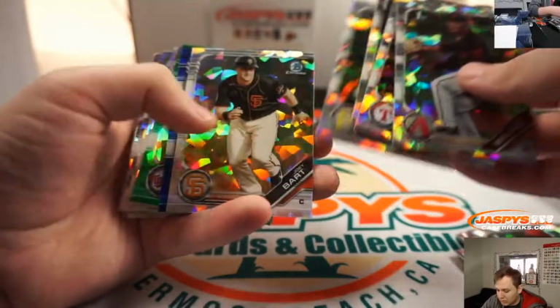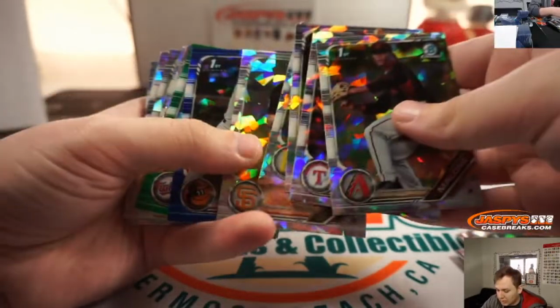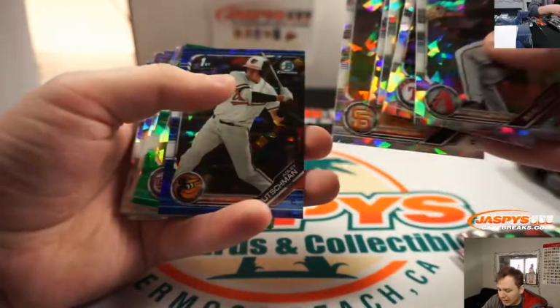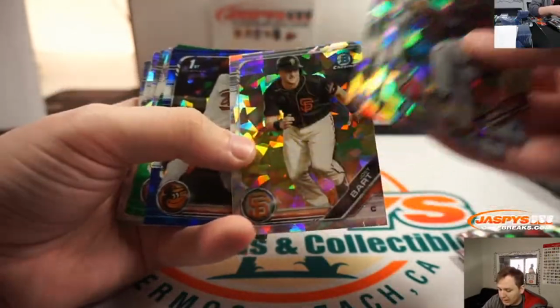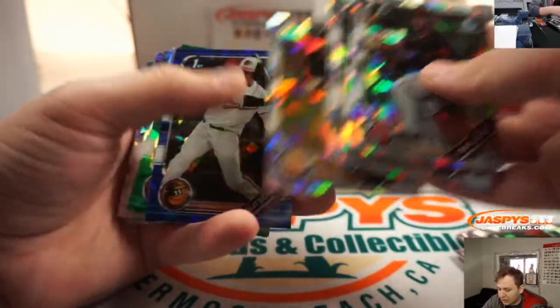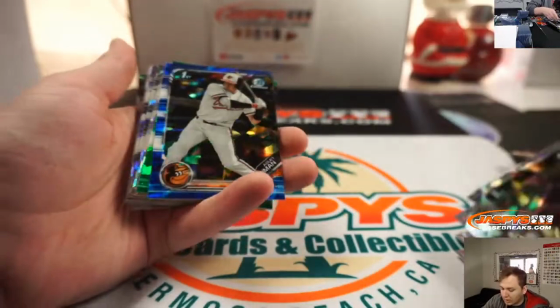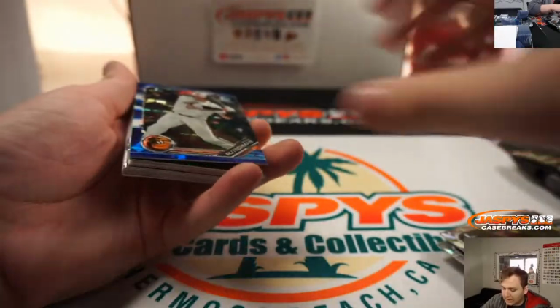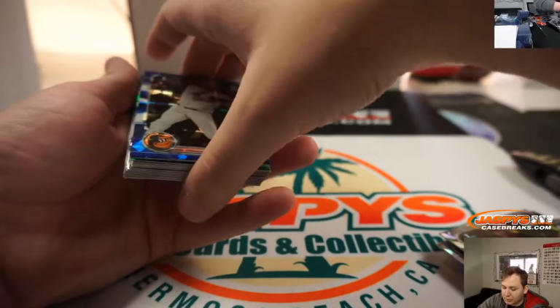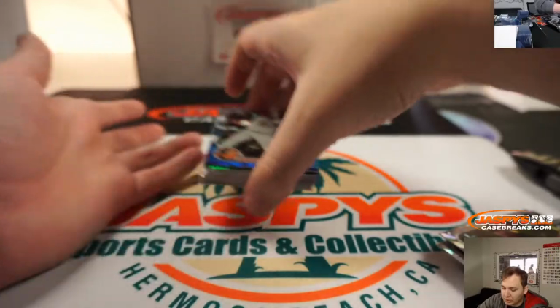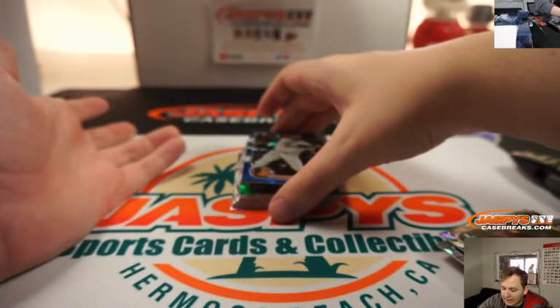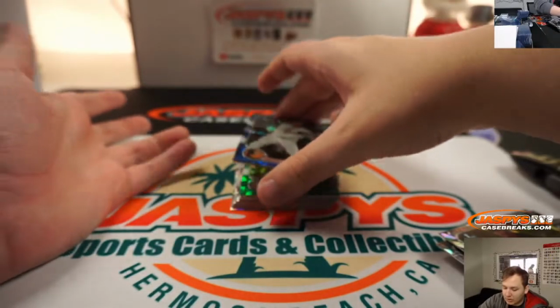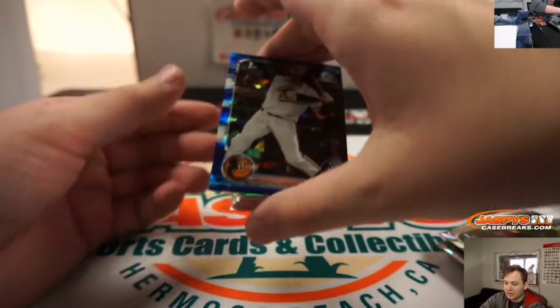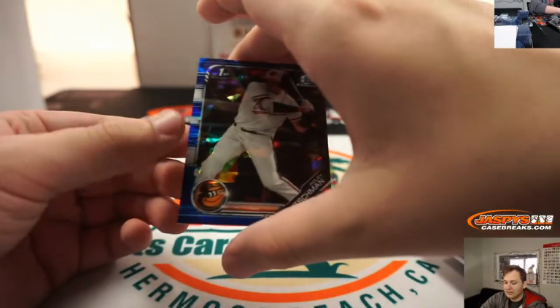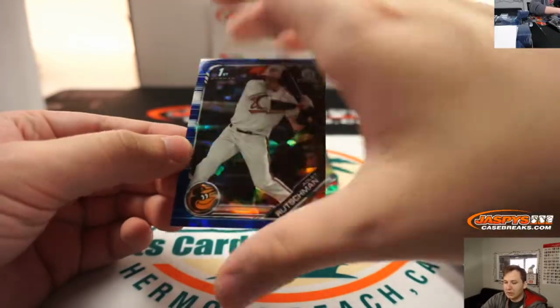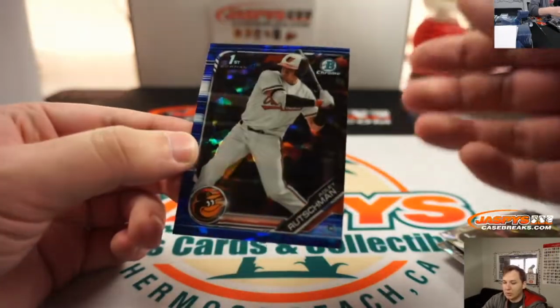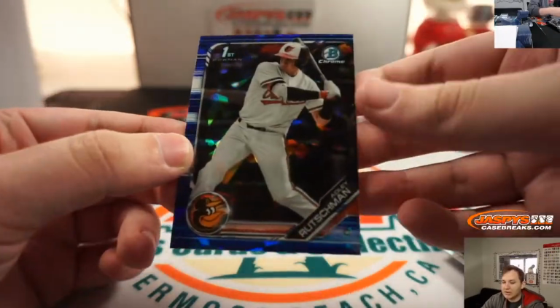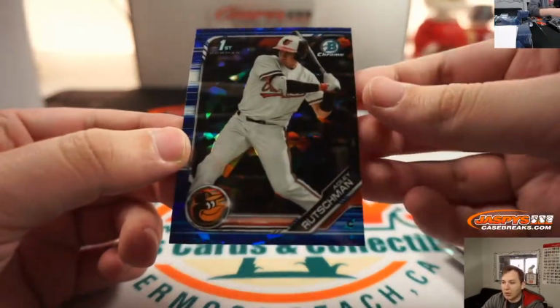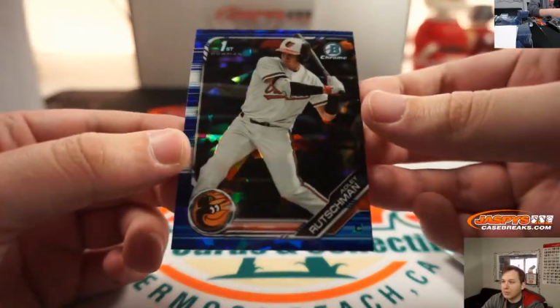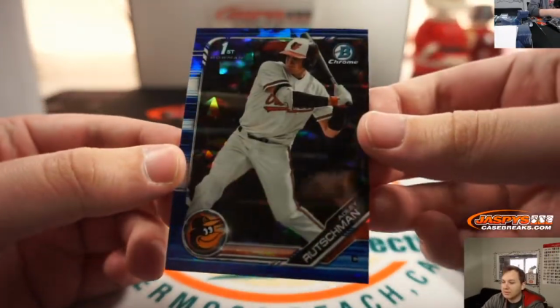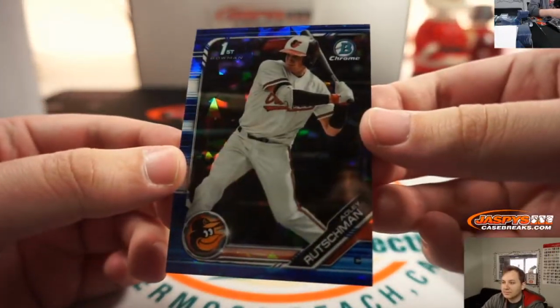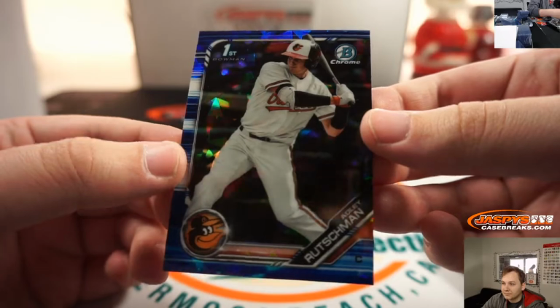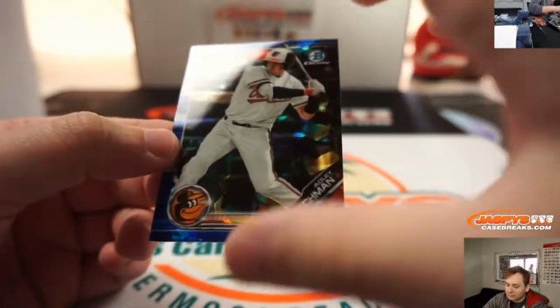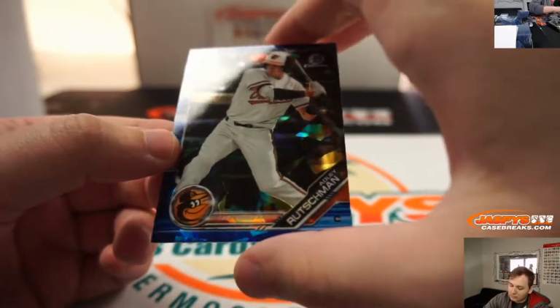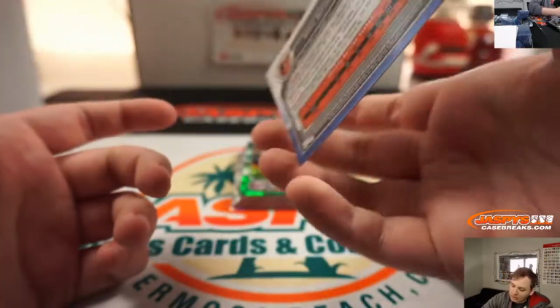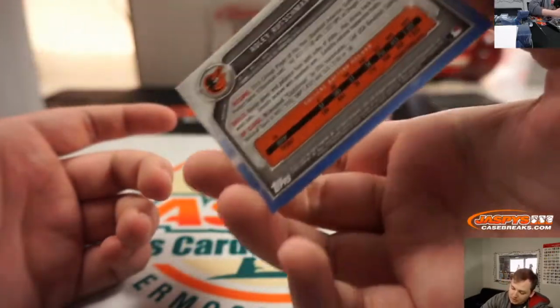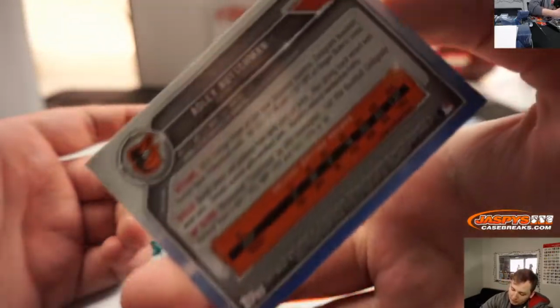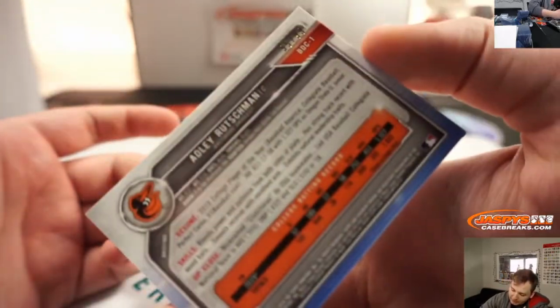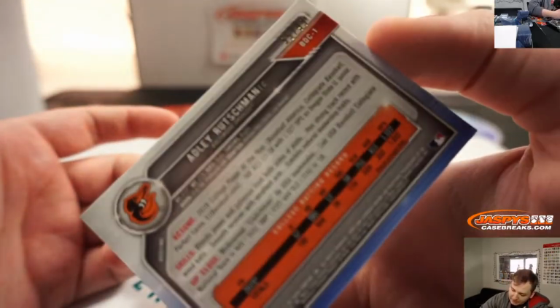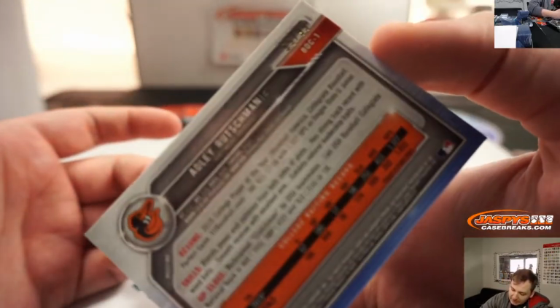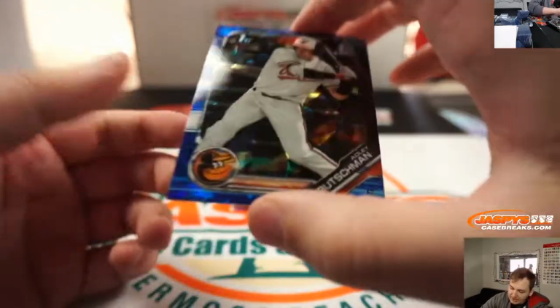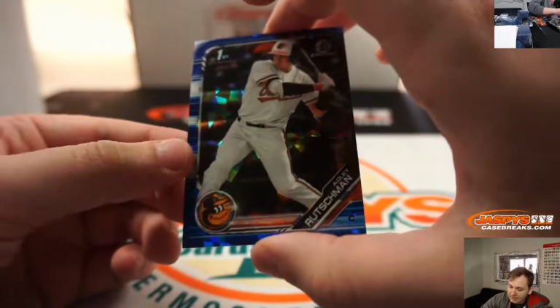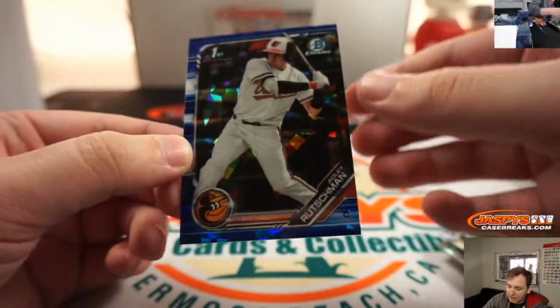We got another Joey Bart. Blue. Adley Rushman. Nice, for the Baltimore Orioles — that's Brian Peoples. That one's numbered 55 out of 99. Very nice.